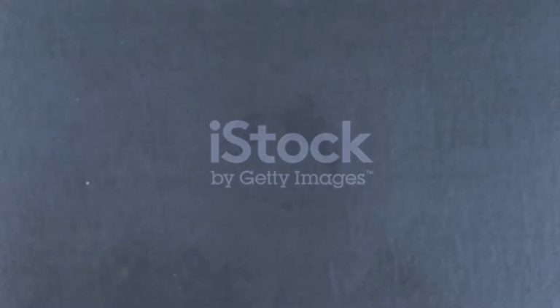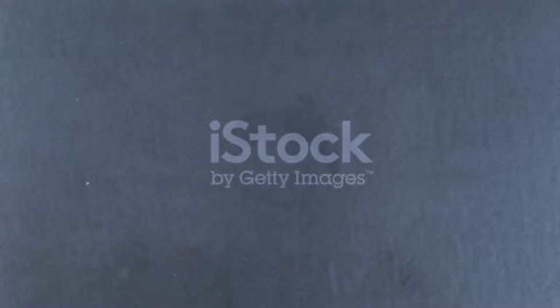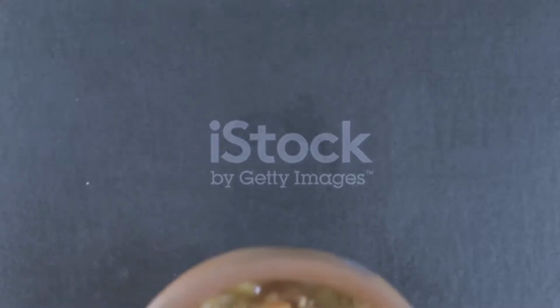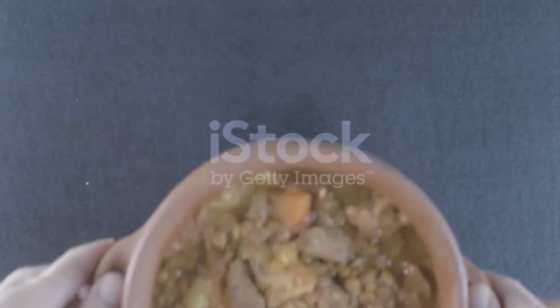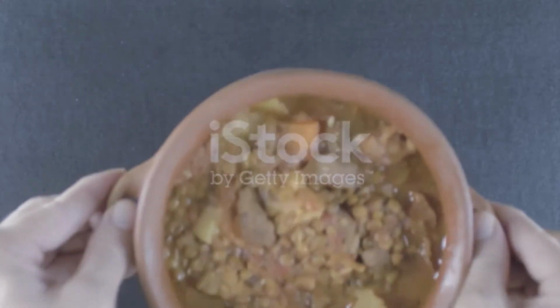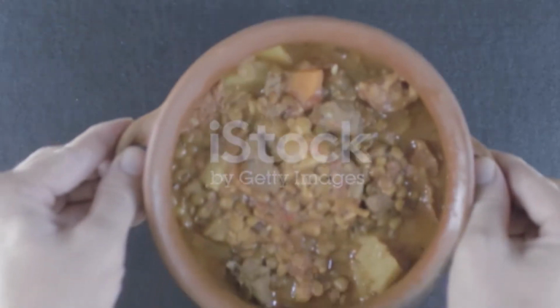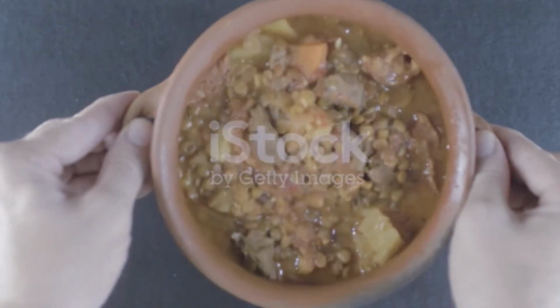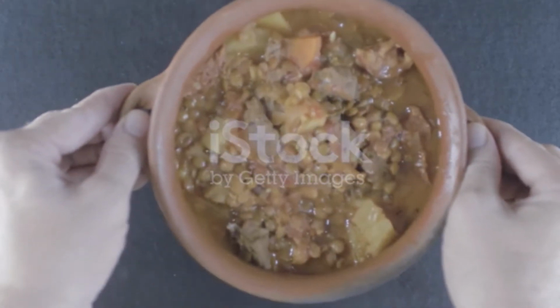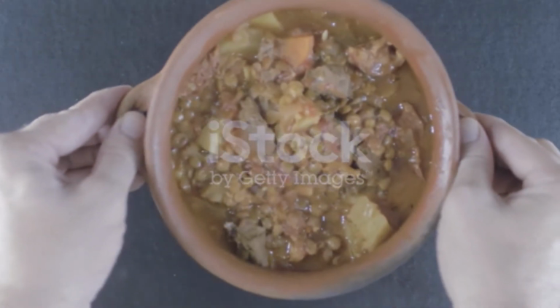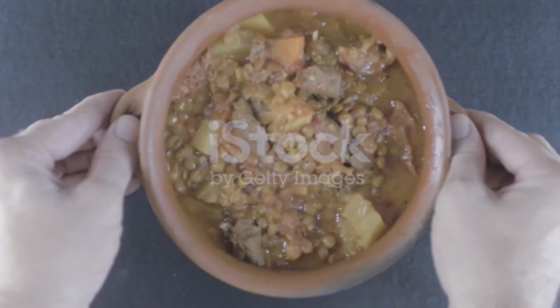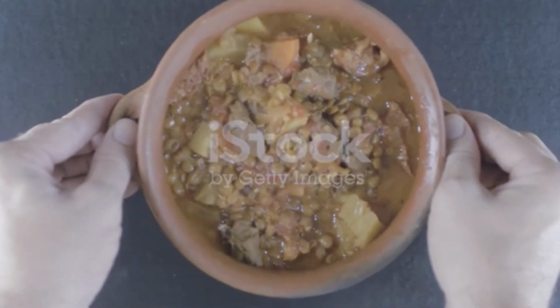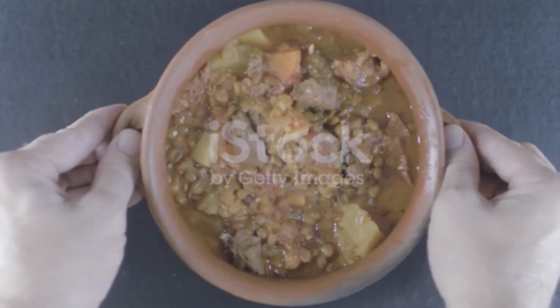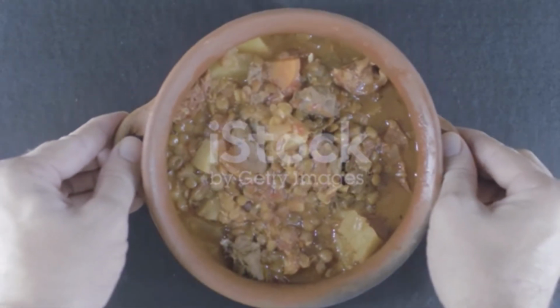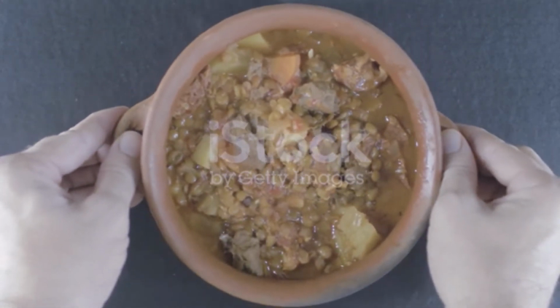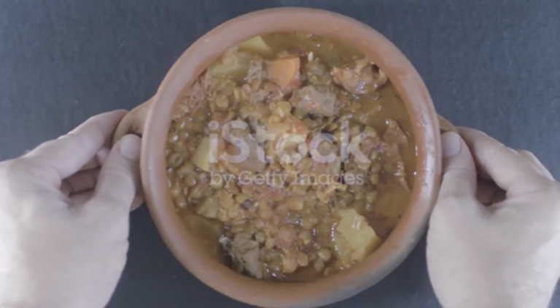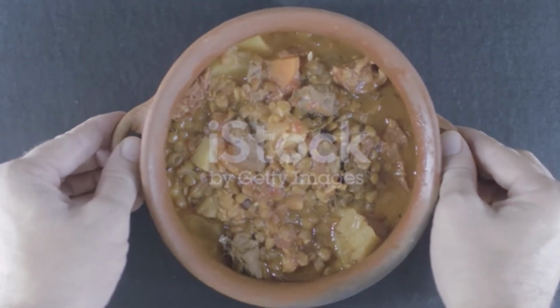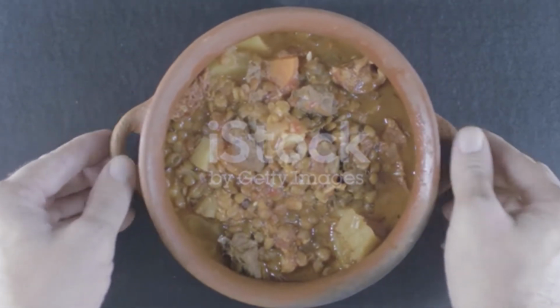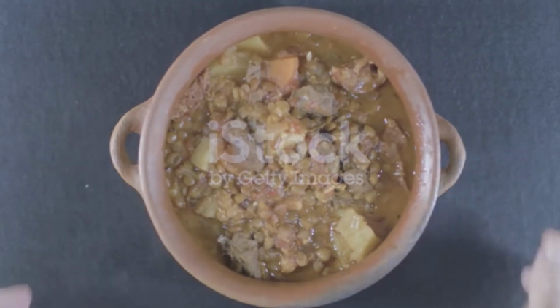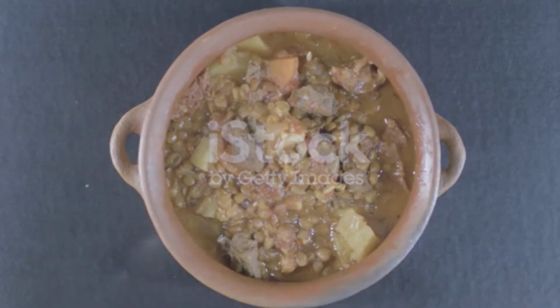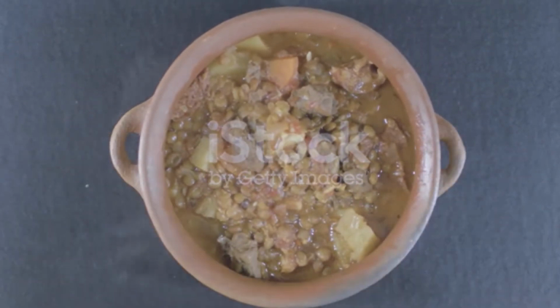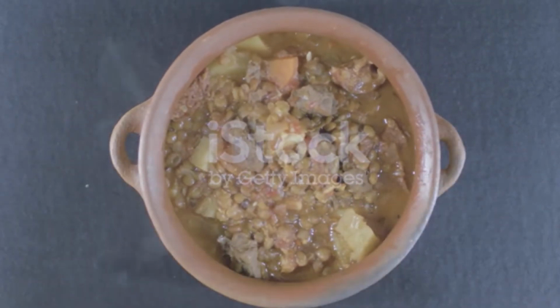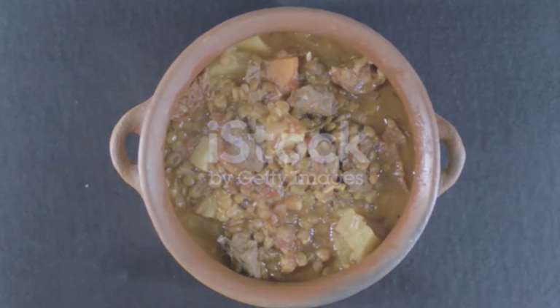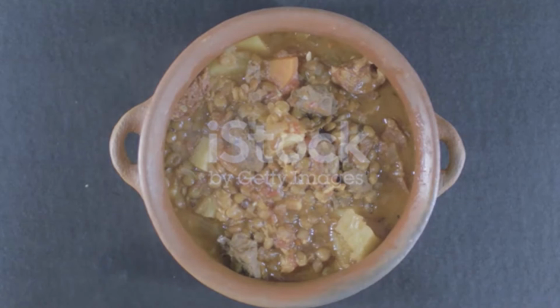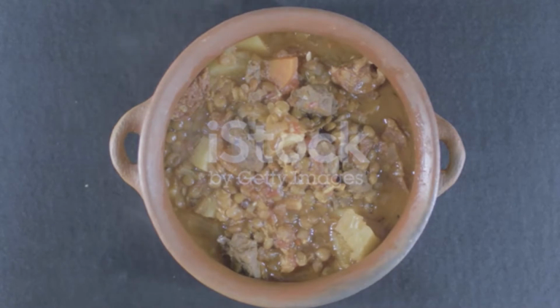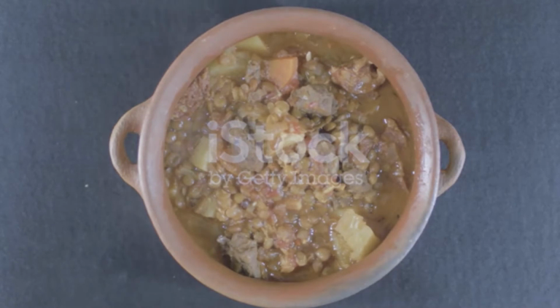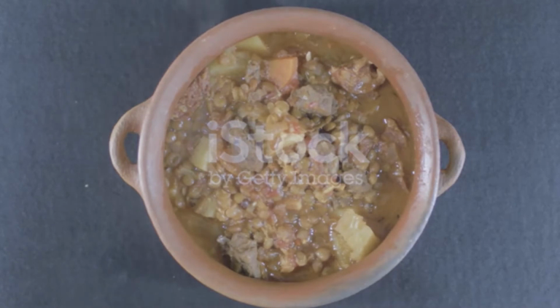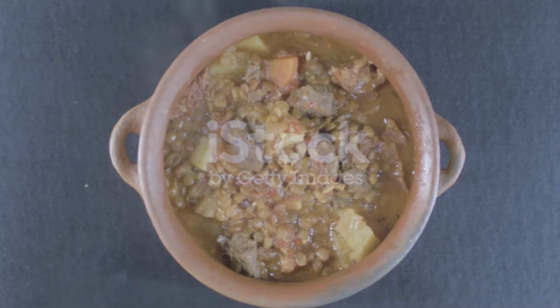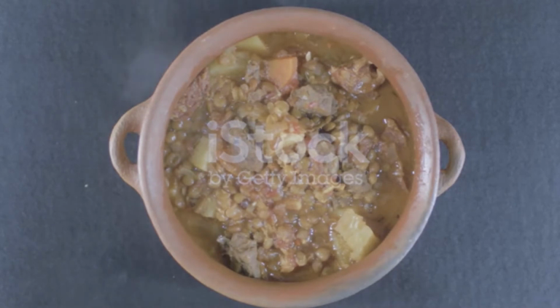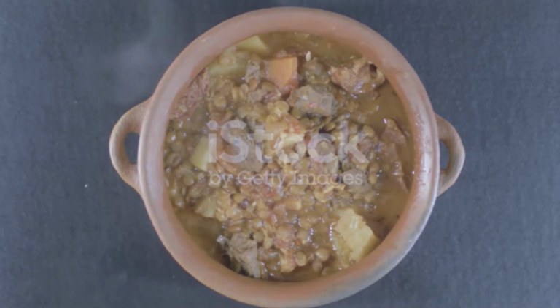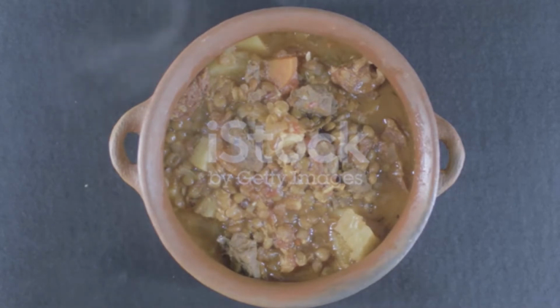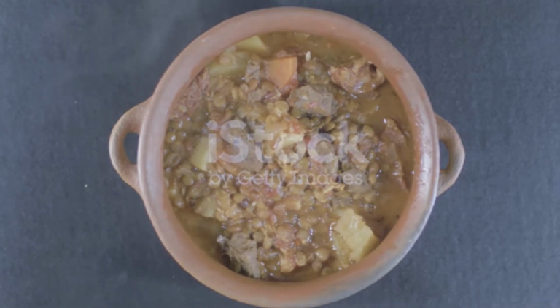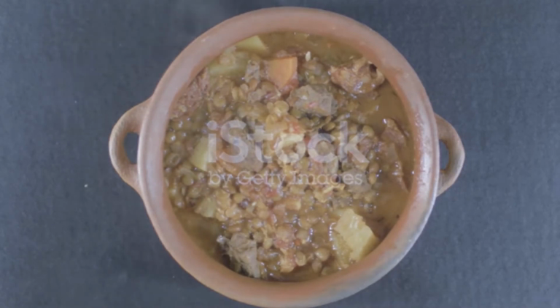Directions: In a large pot over medium heat, melt butter. Add onion and carrot and cook until softened, about 5 minutes.